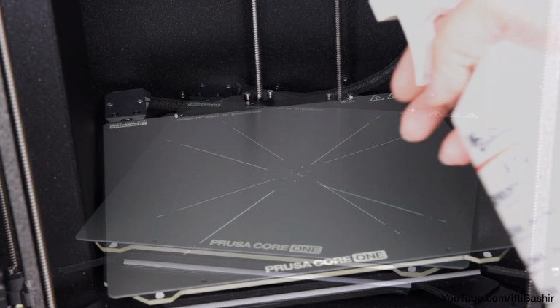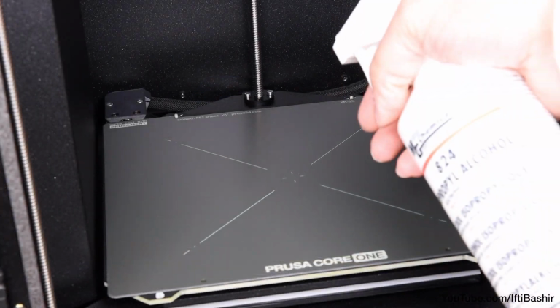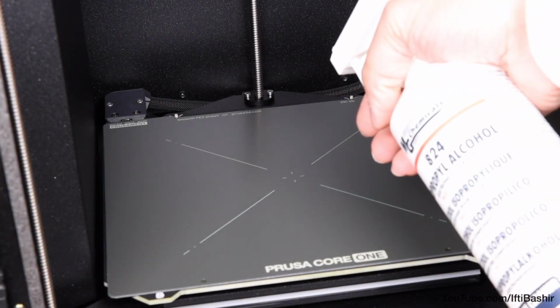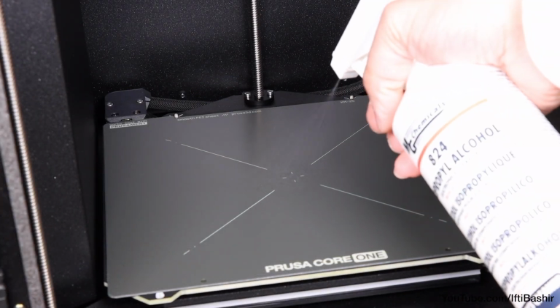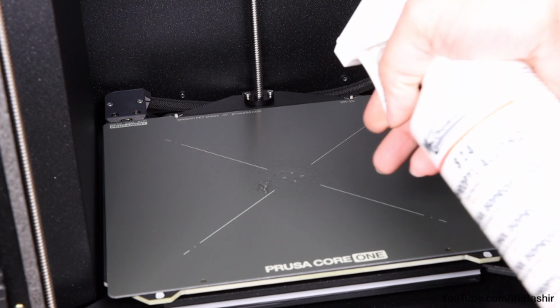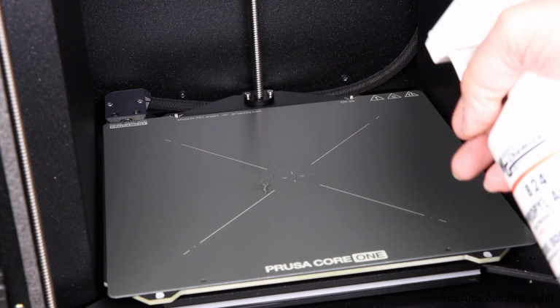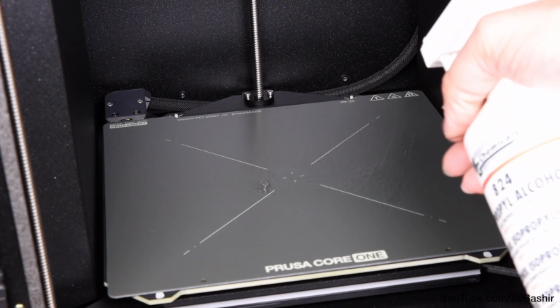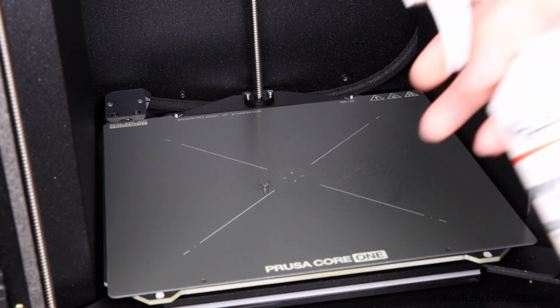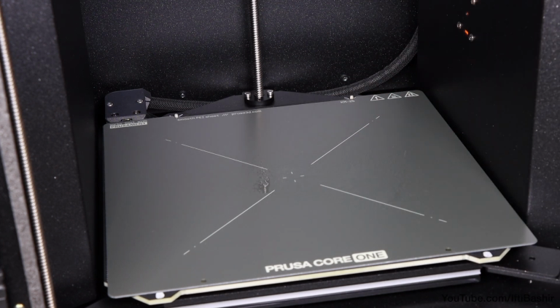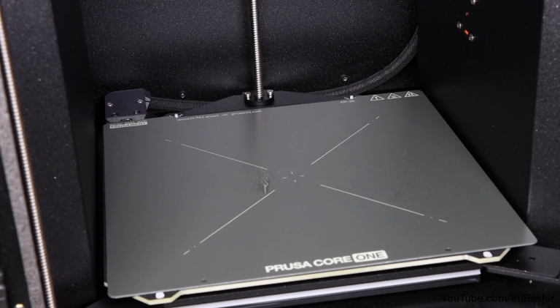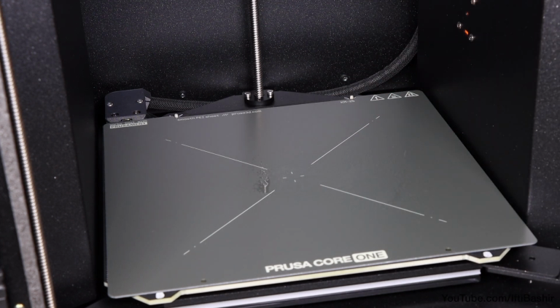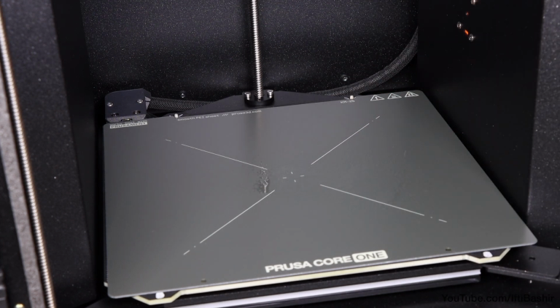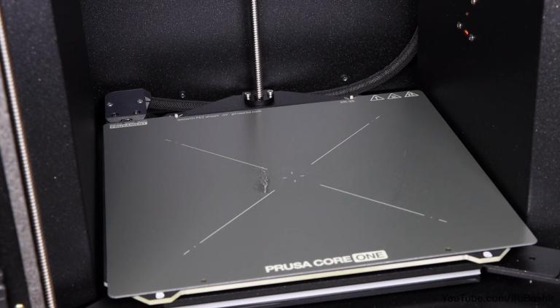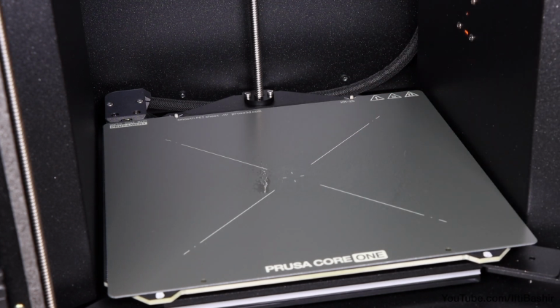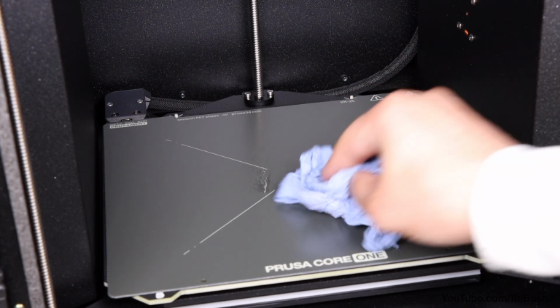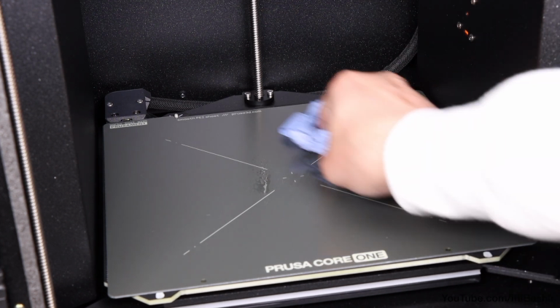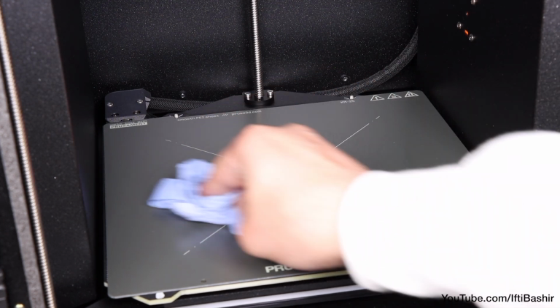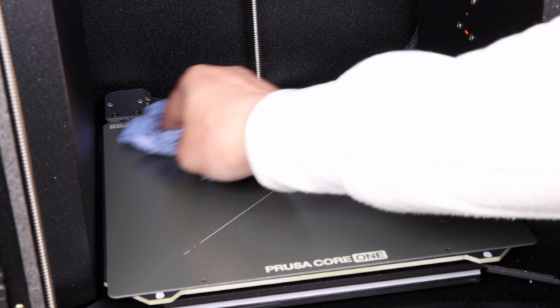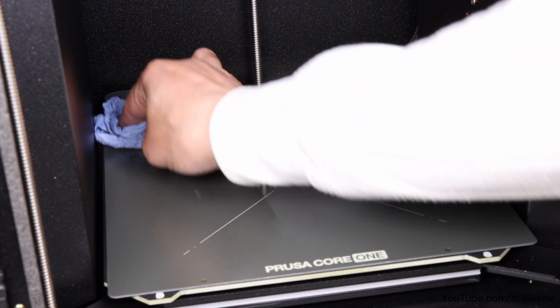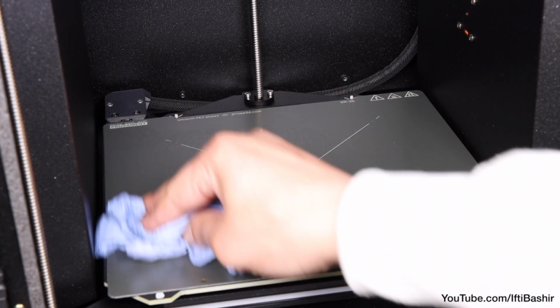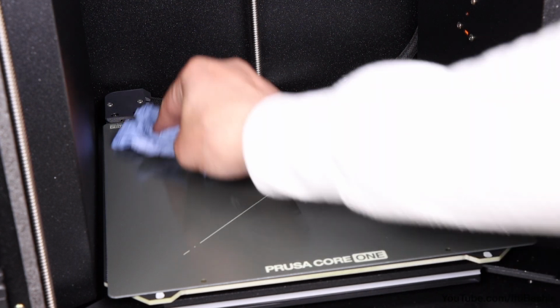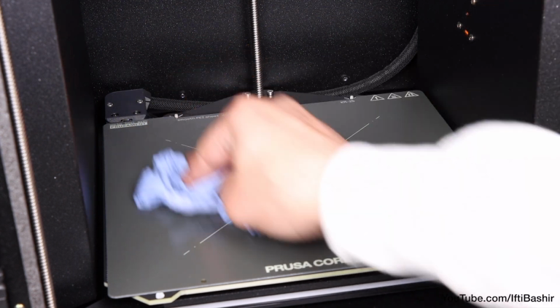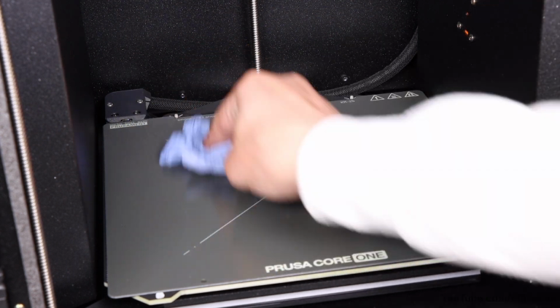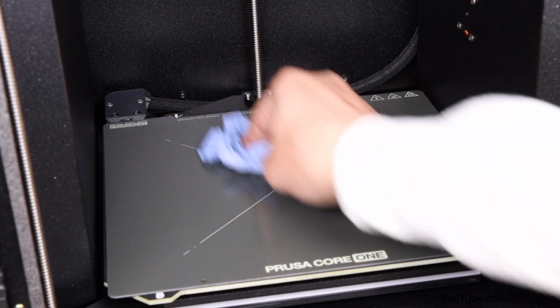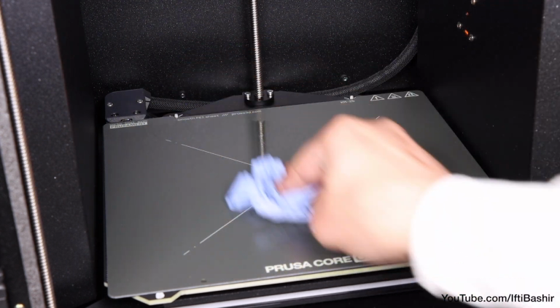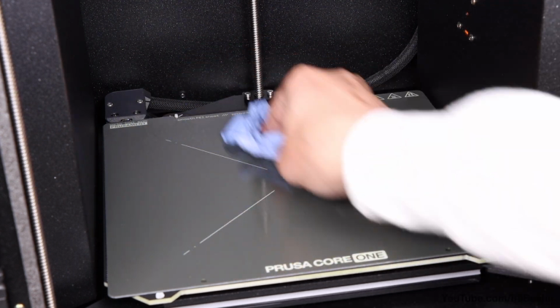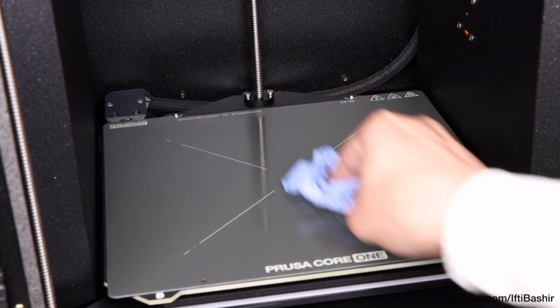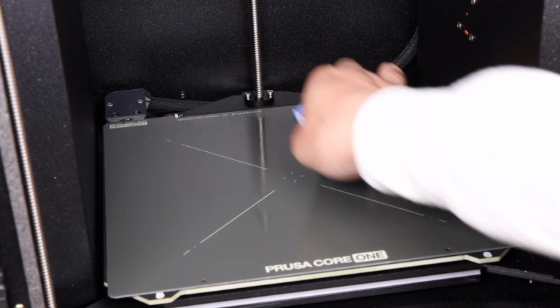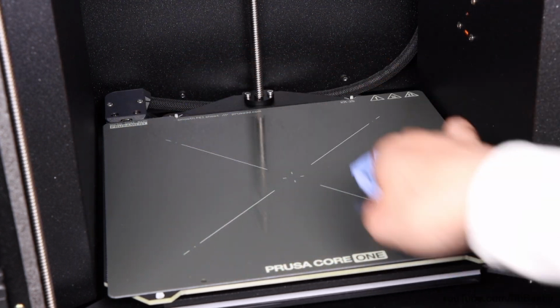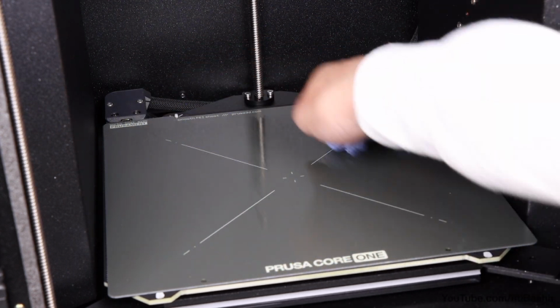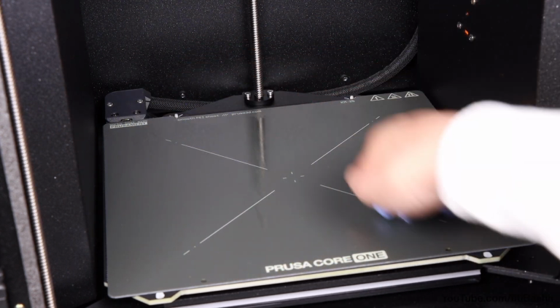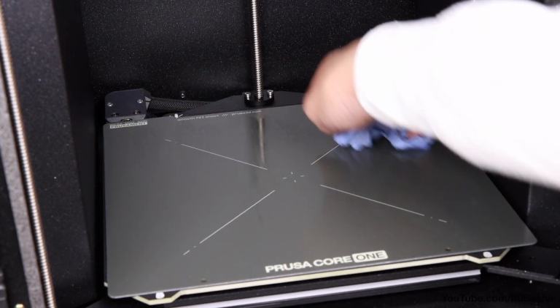The sheet must remain clean, even from the oils on your fingers, so use some IPA to degrease and clean the bed to allow for the best adhesion during printing.